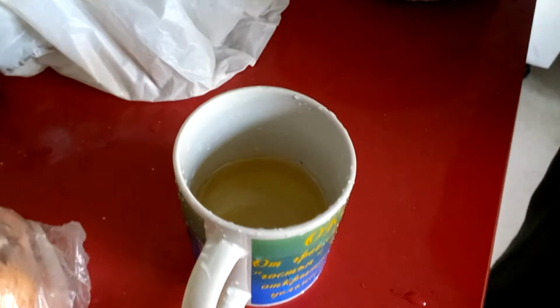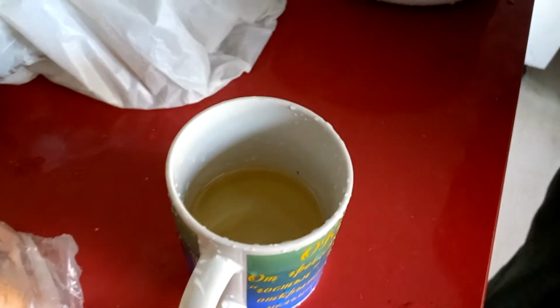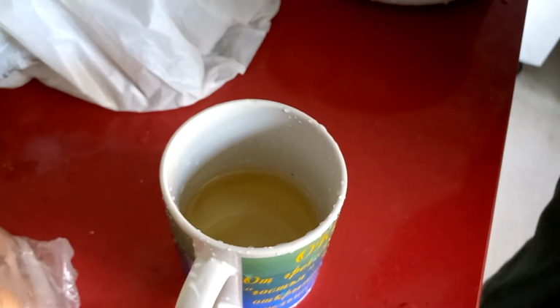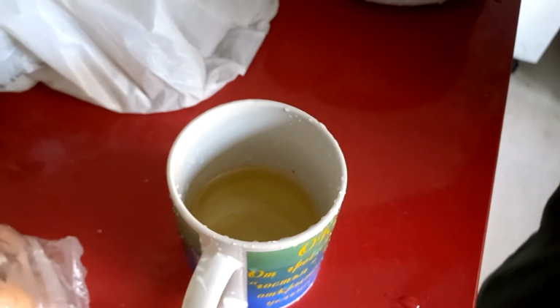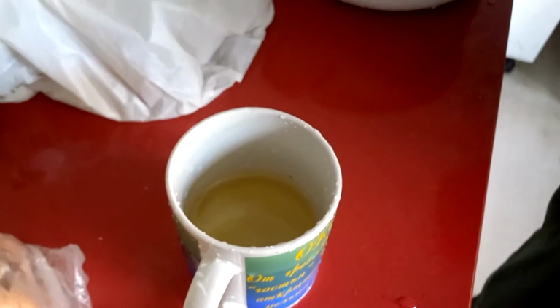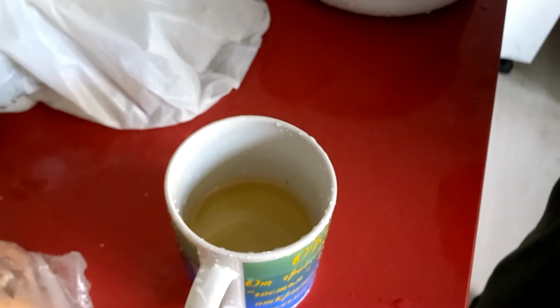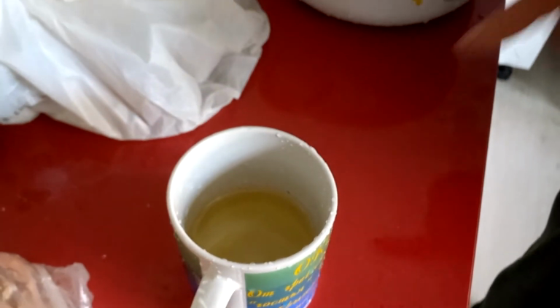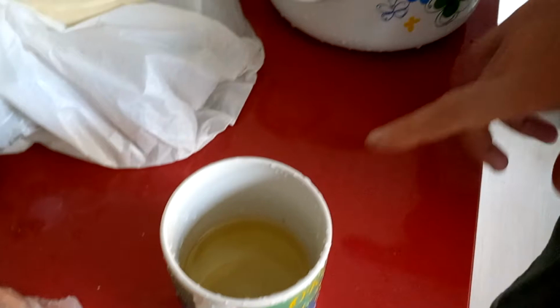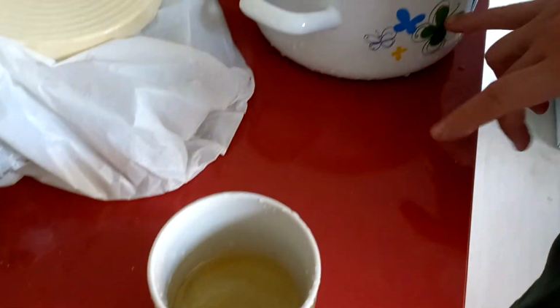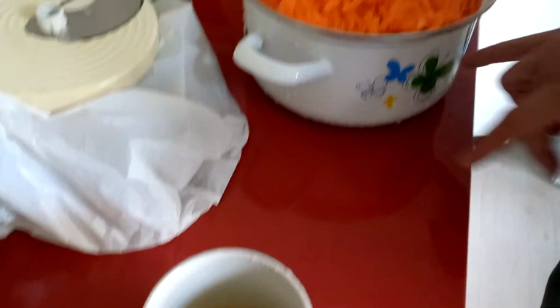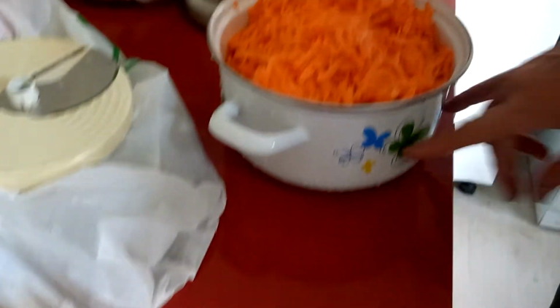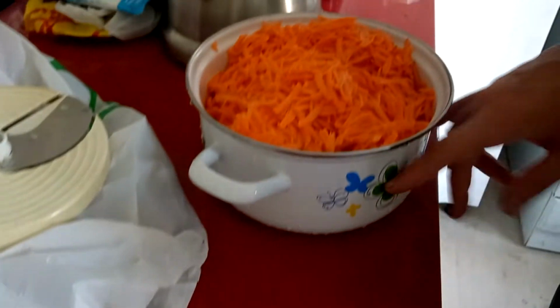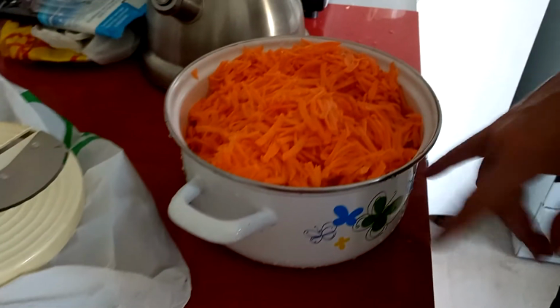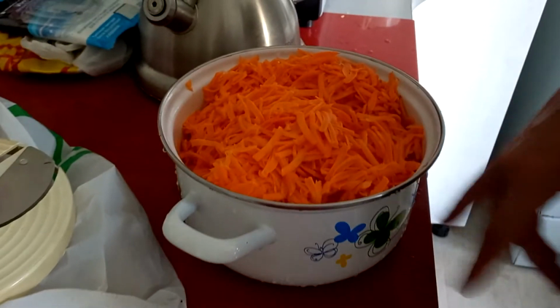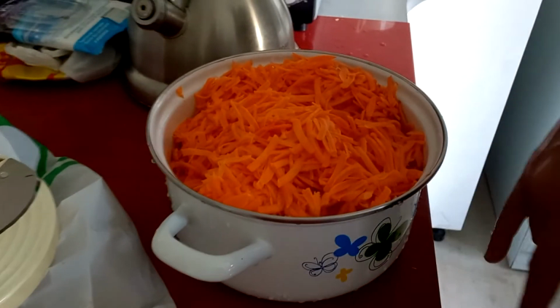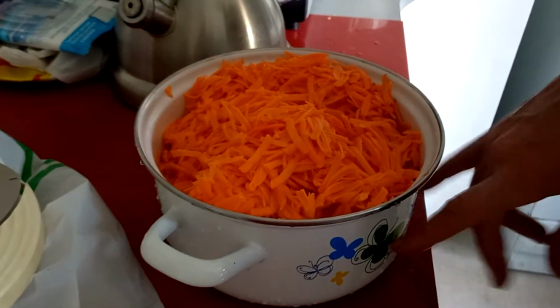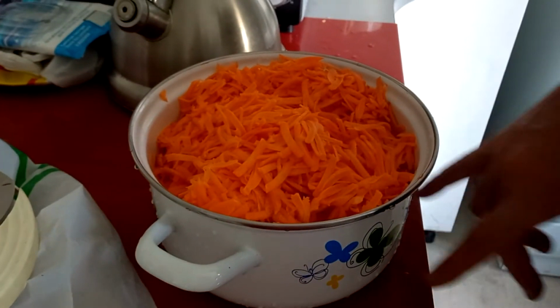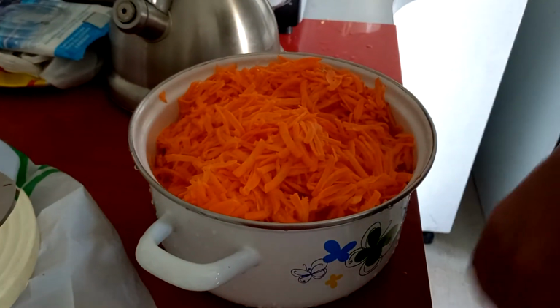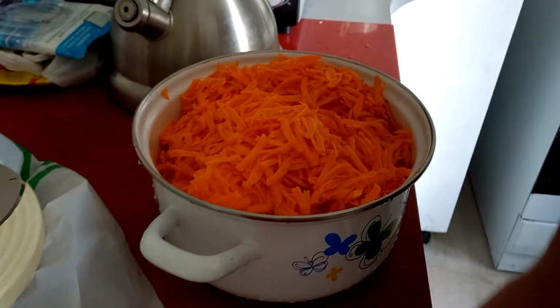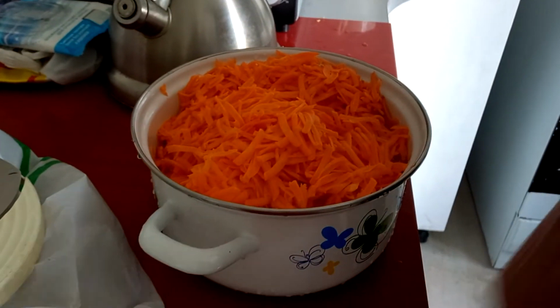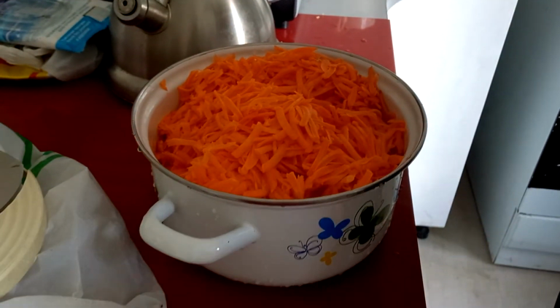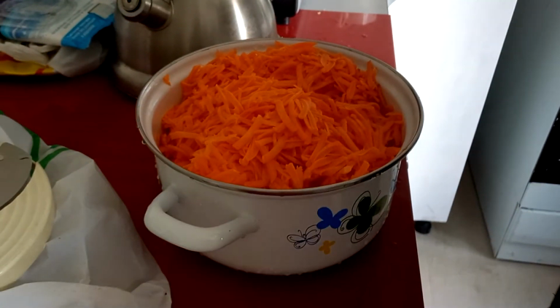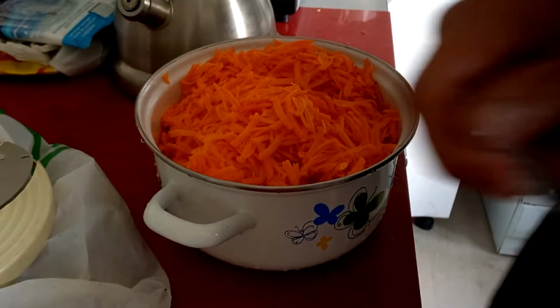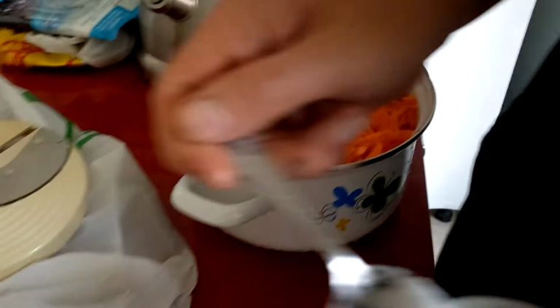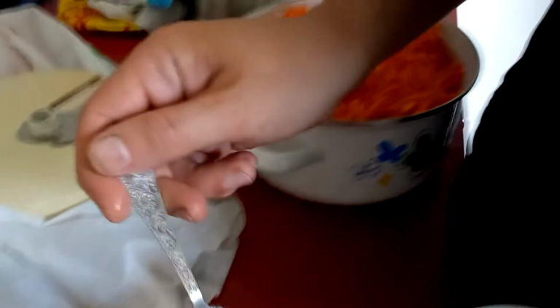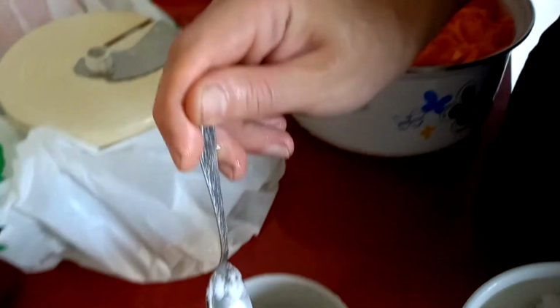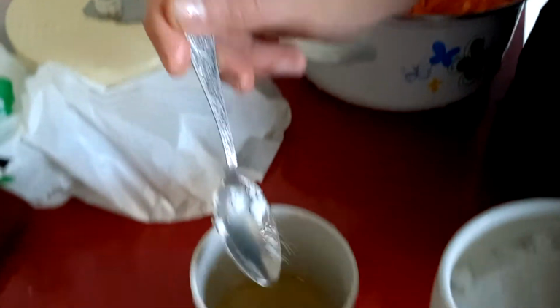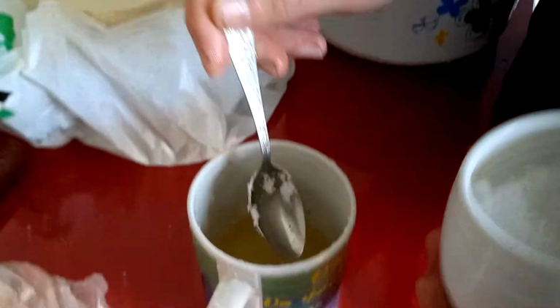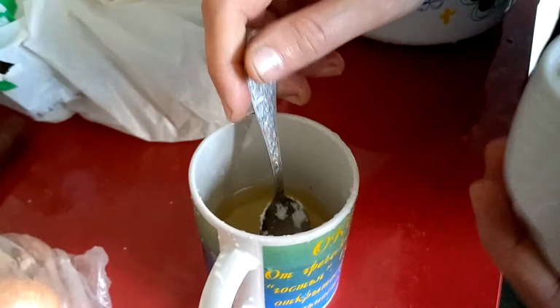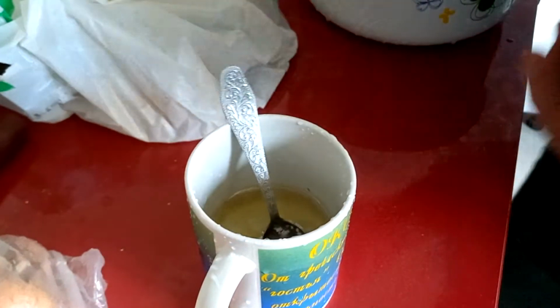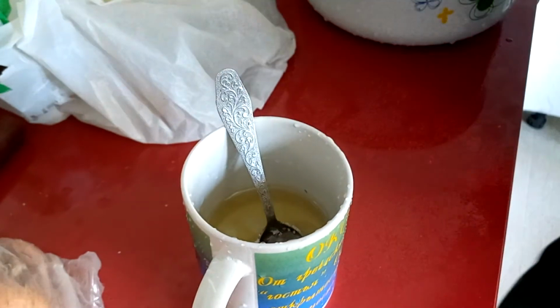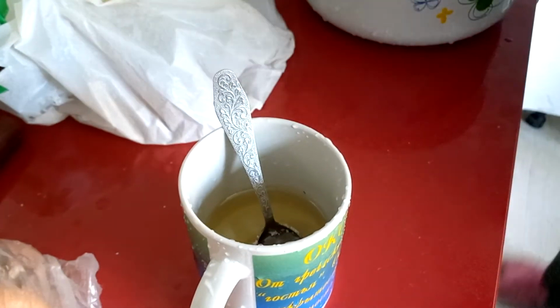Смотрите, сейчас покажу, как дальше делаем. Натерли морковь, положили в кастрюлю, берем масло, наливаем, добавляем туда соли — такое нормальное количество.